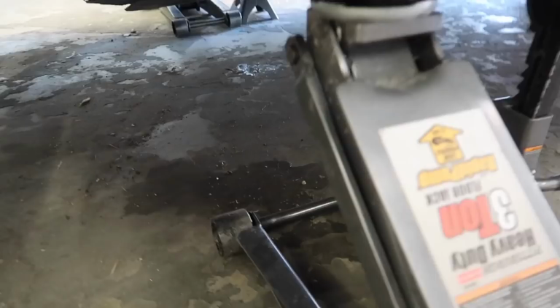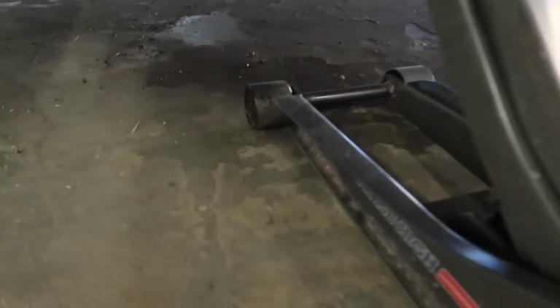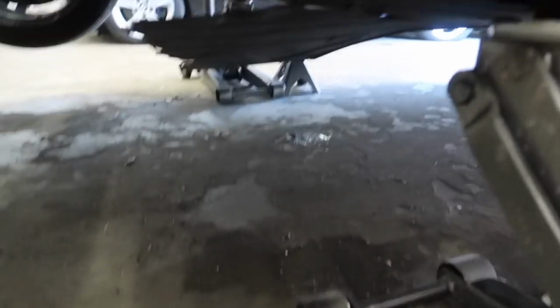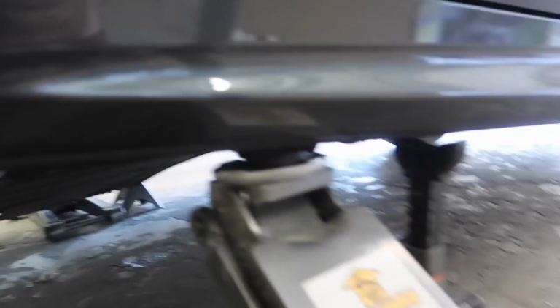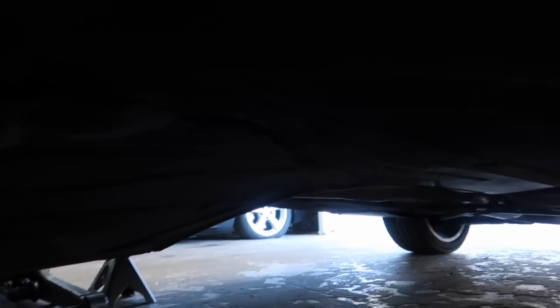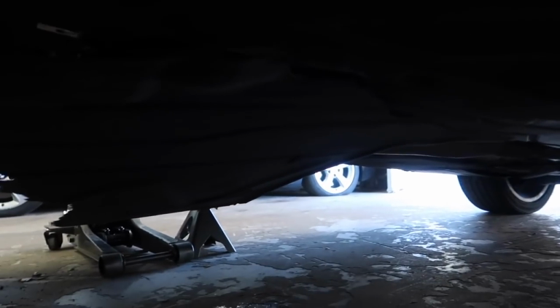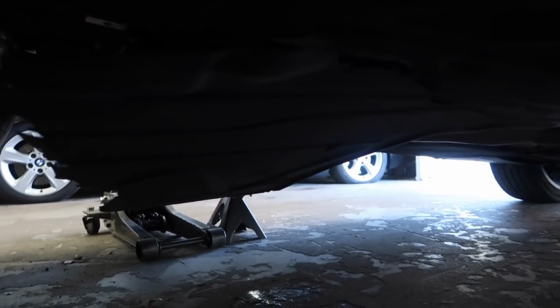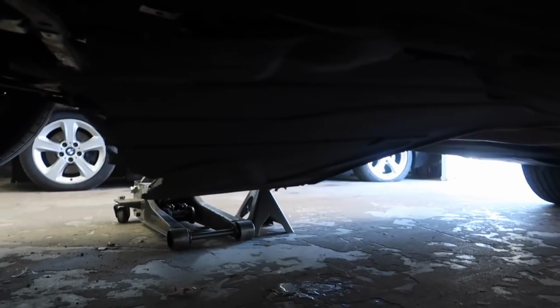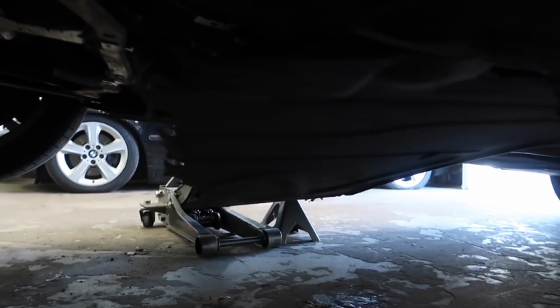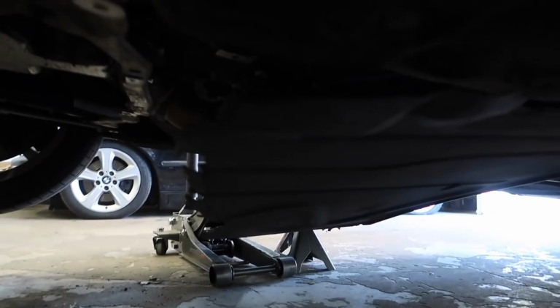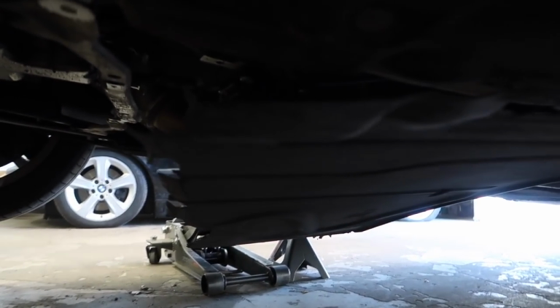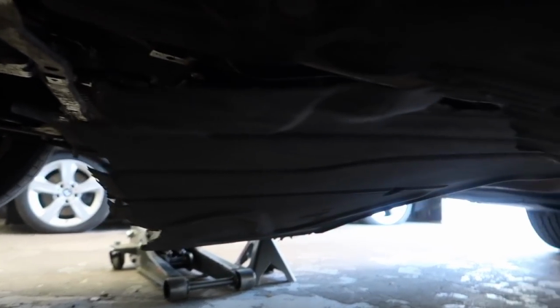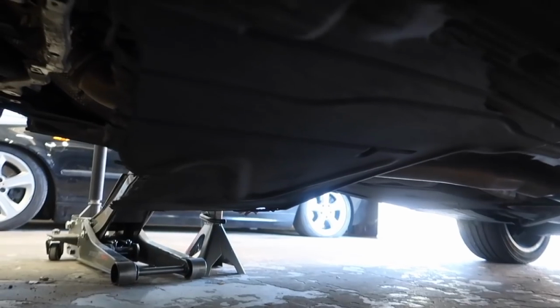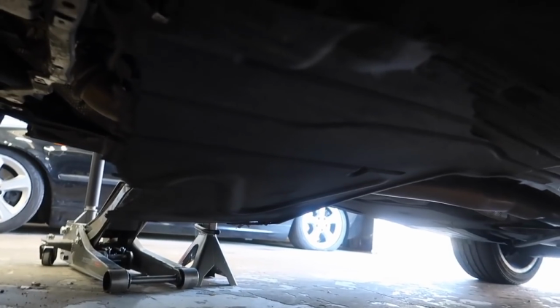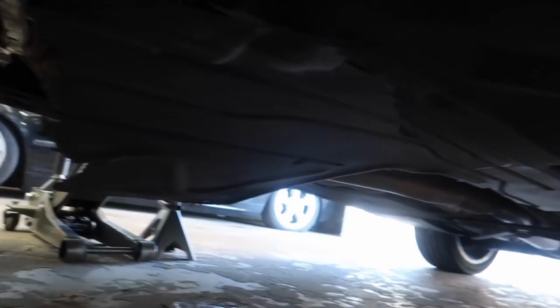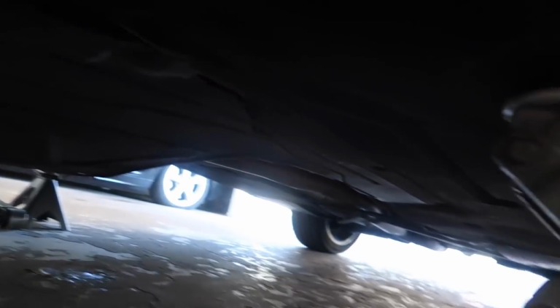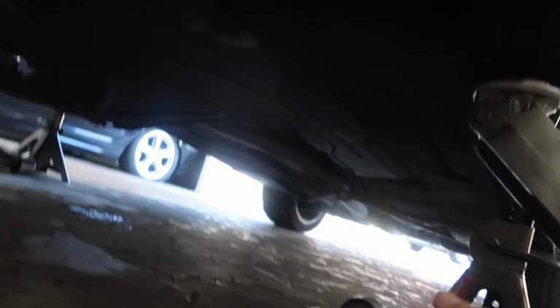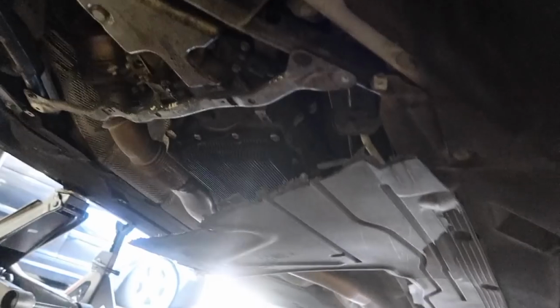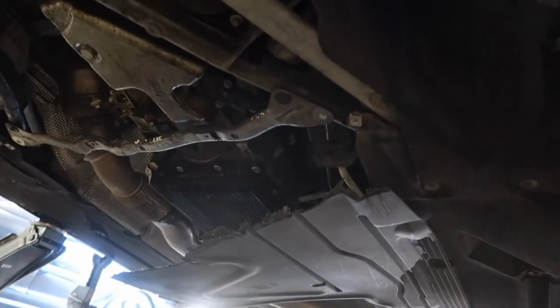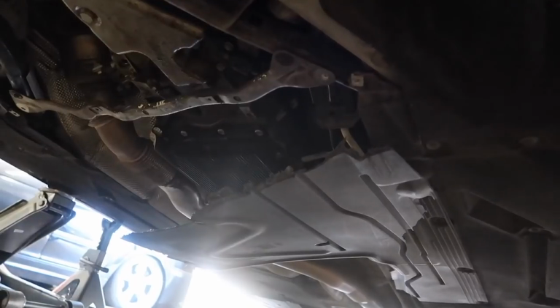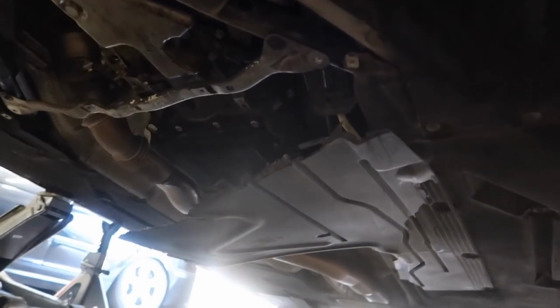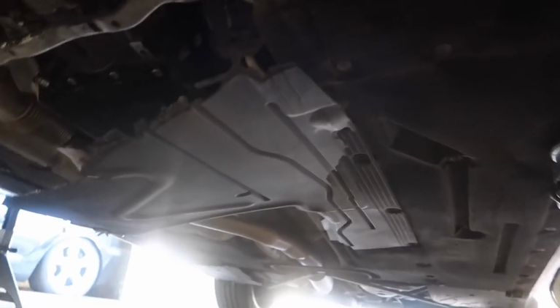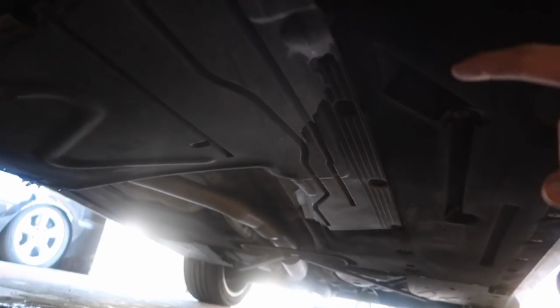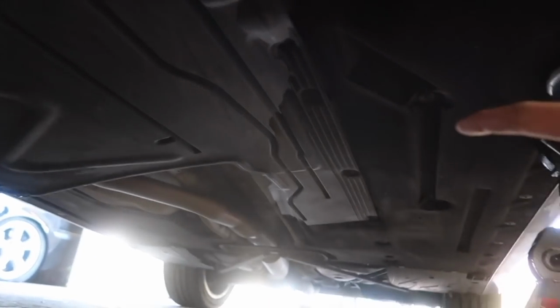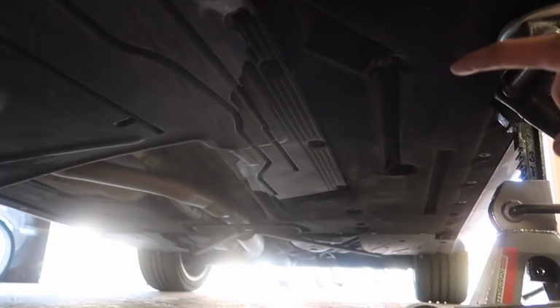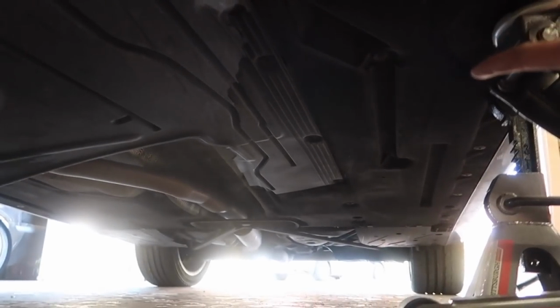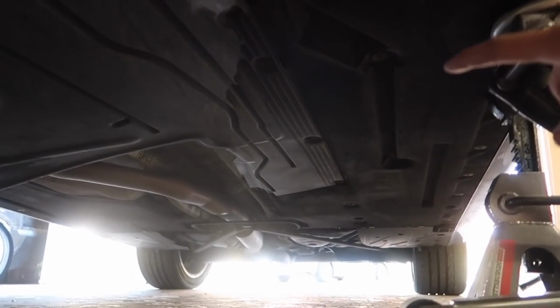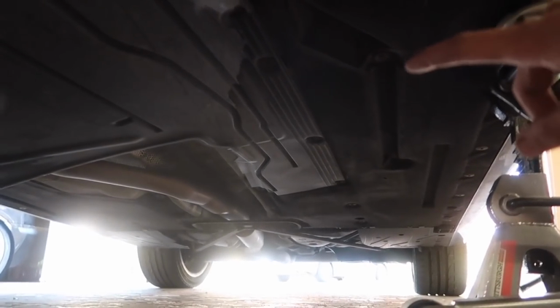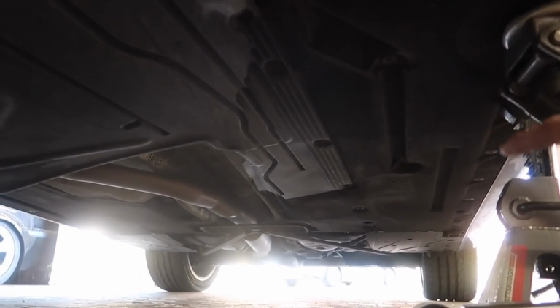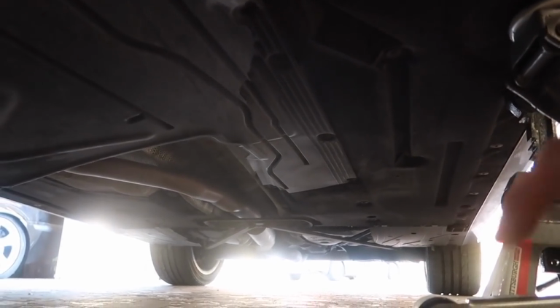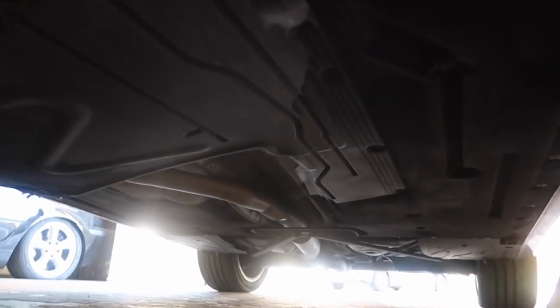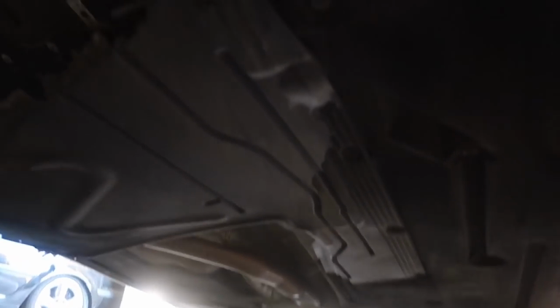Bring you guys down here. That is what's going on here. The tray is literally just sagging. It looks pretty much destroyed at this point.